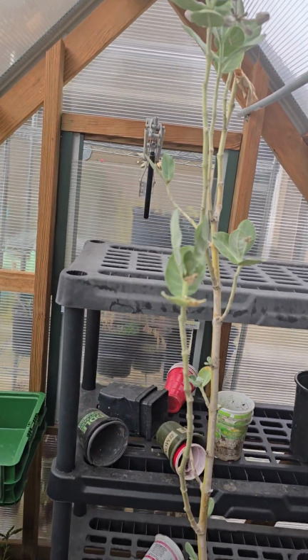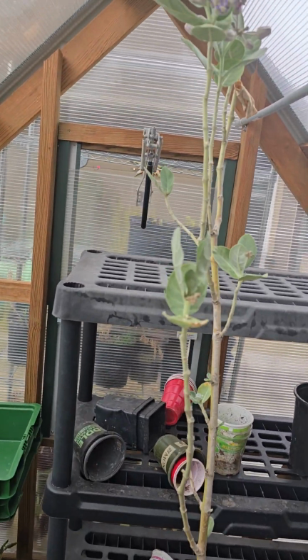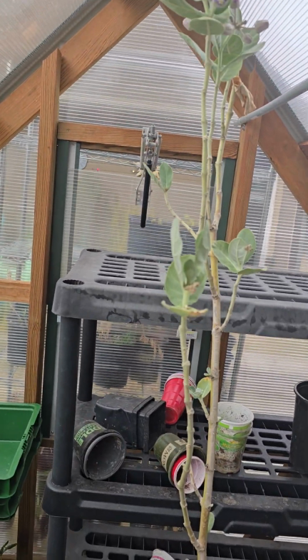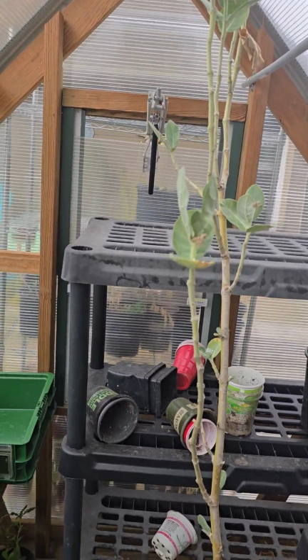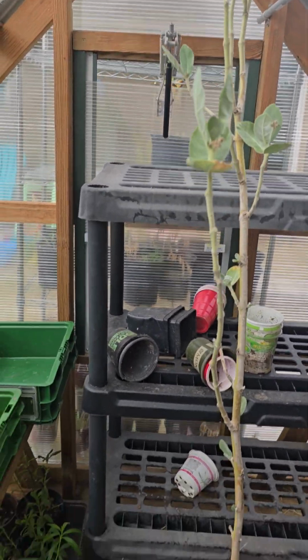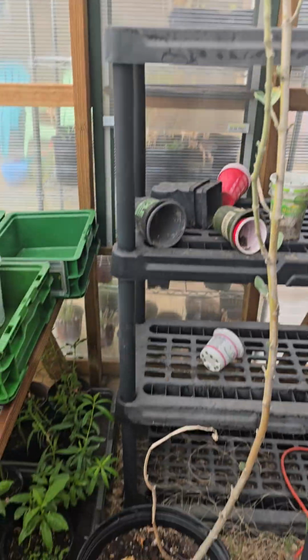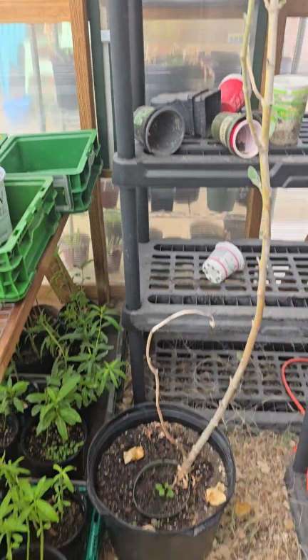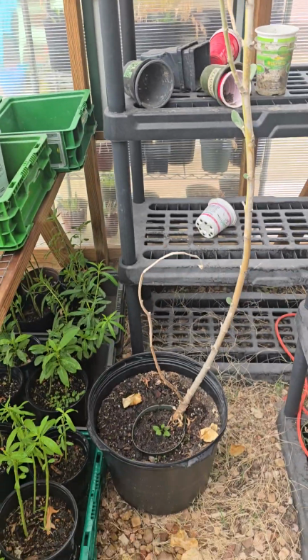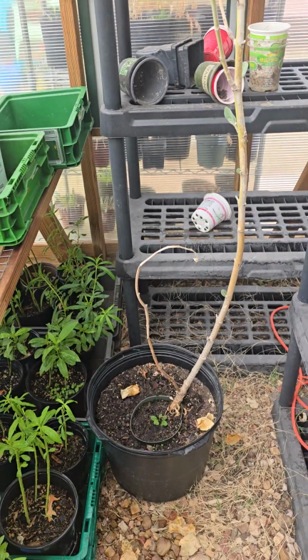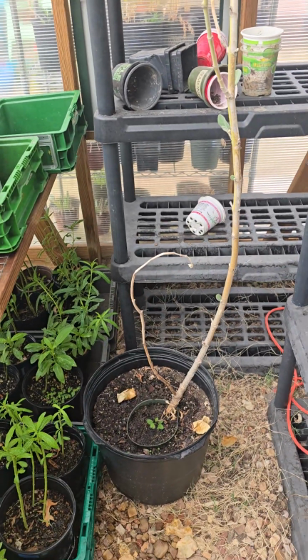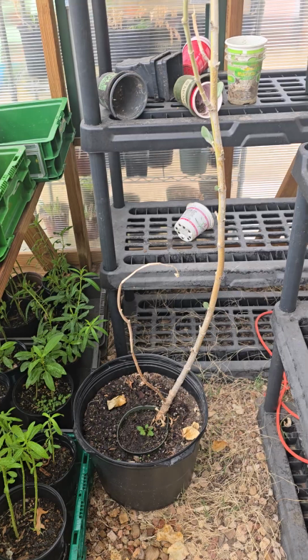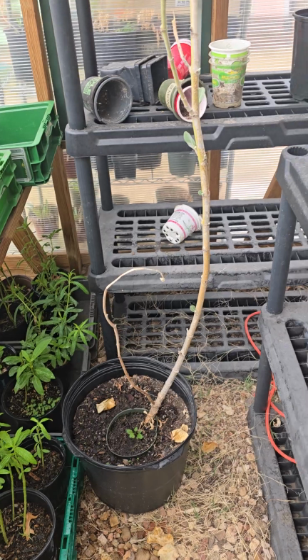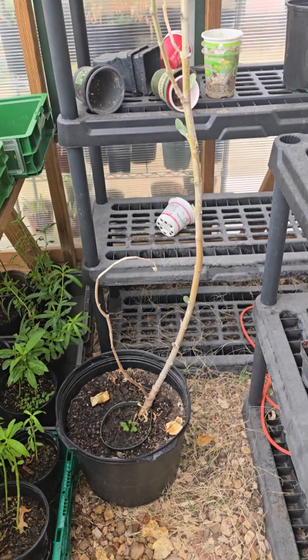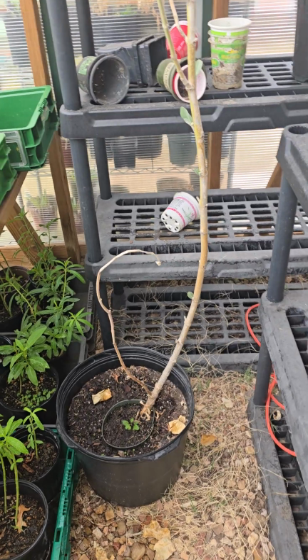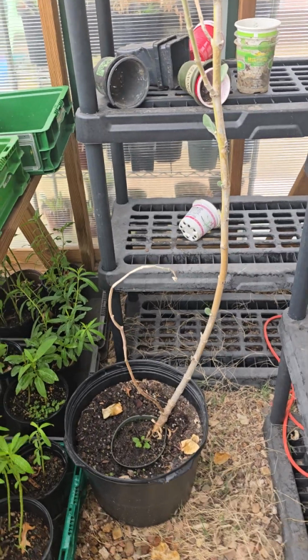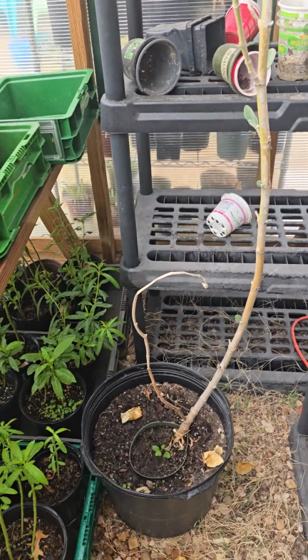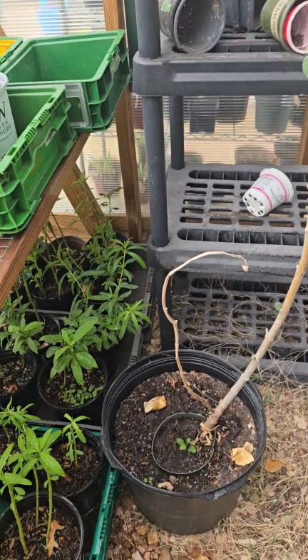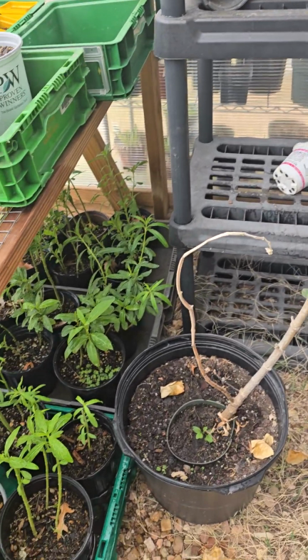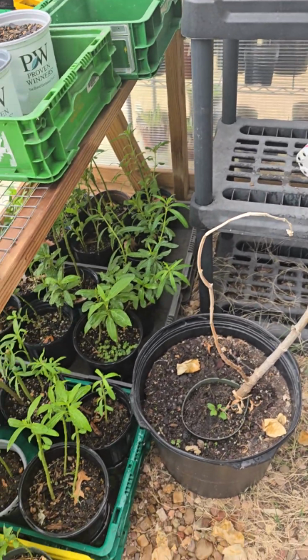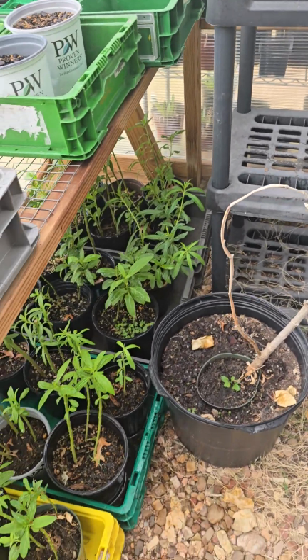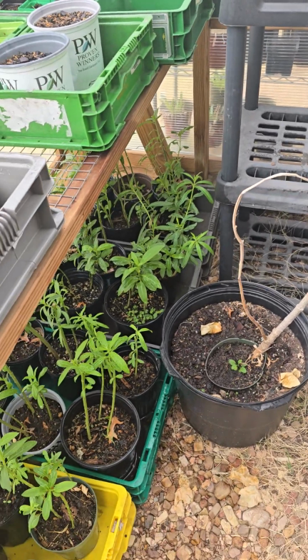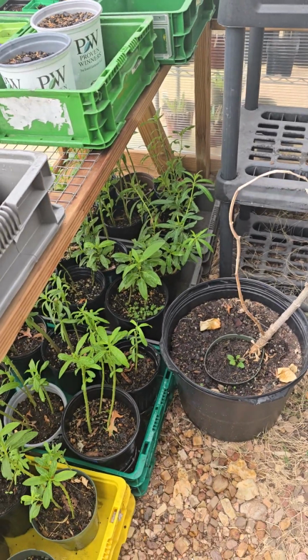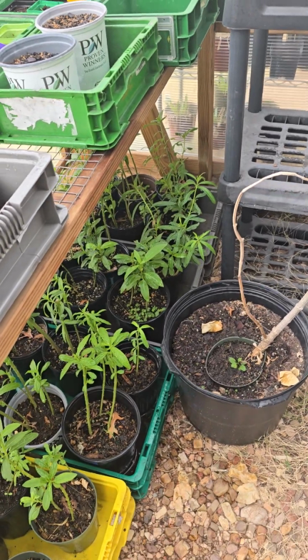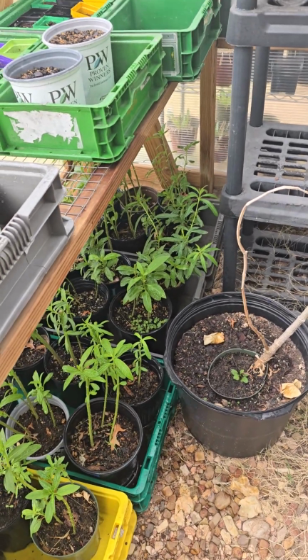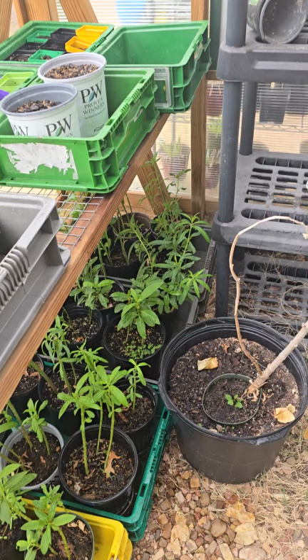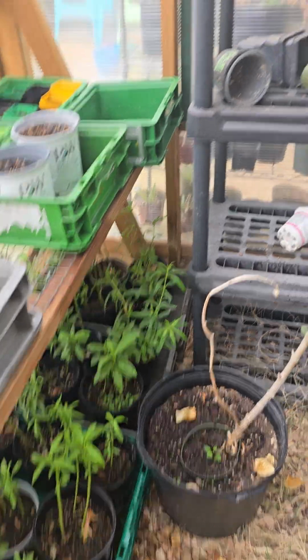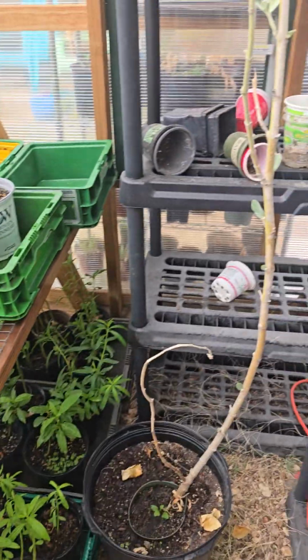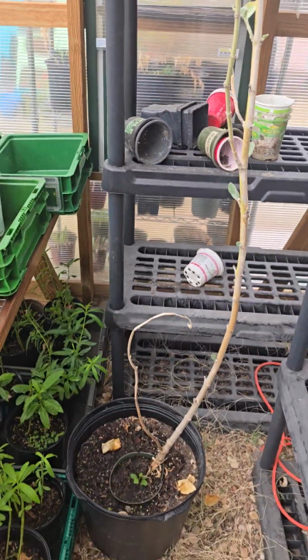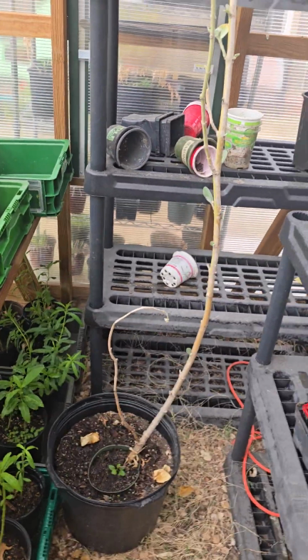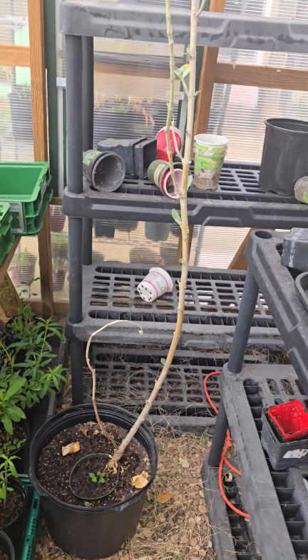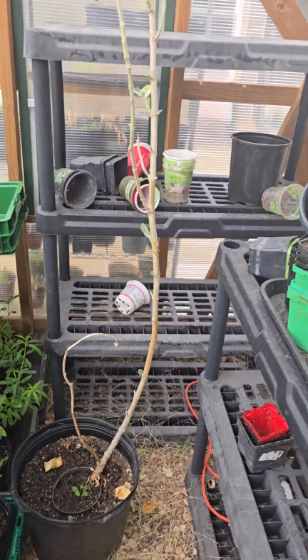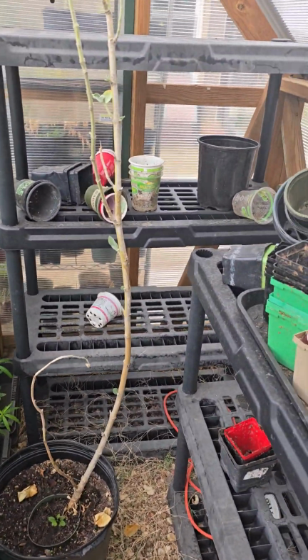Overwintering this guy, keeping them in my greenhouse. It's warm right now but I've already brought them in. It's kind of heavy, so I don't really want to bring them back out. Look at my mess, guys — this is terrible.